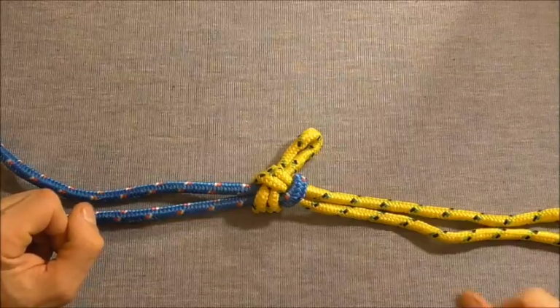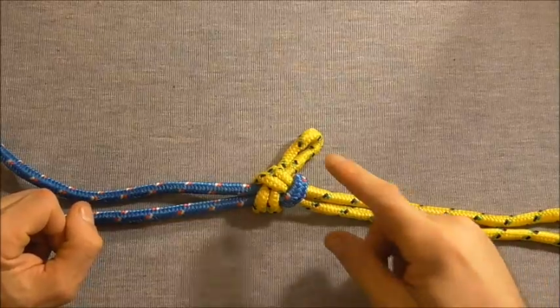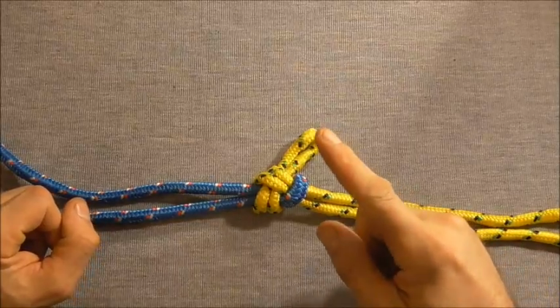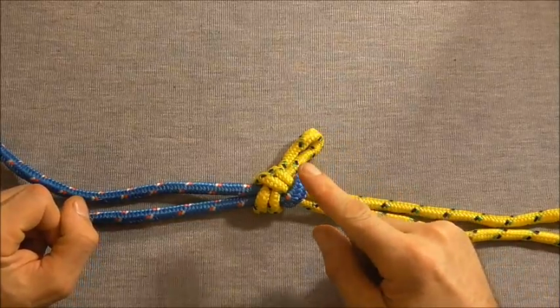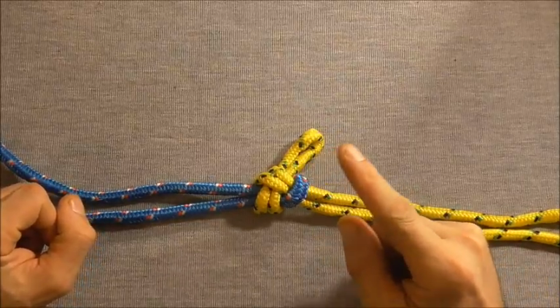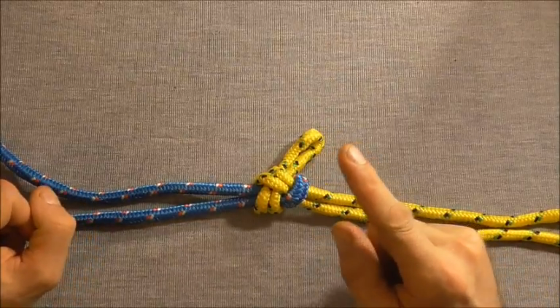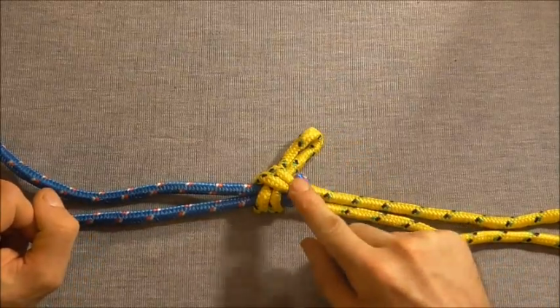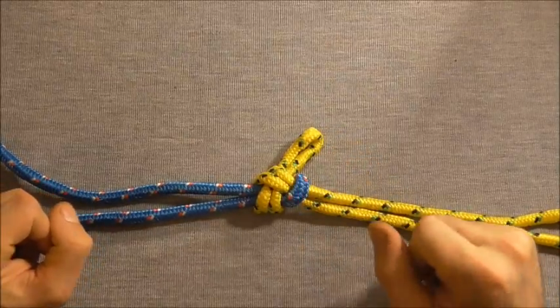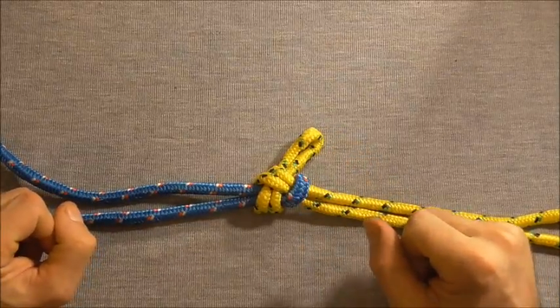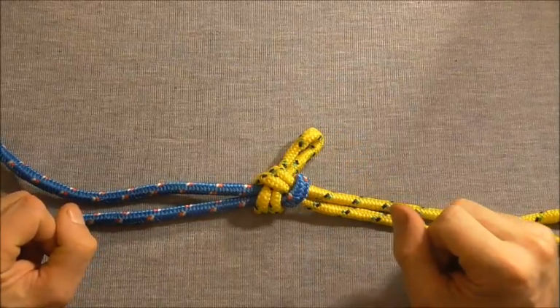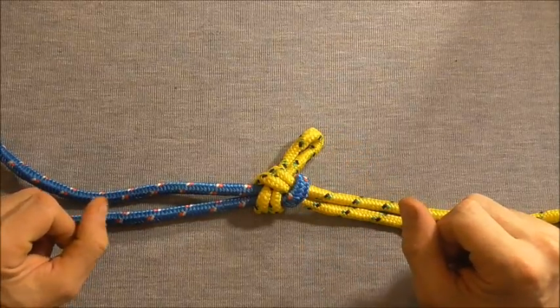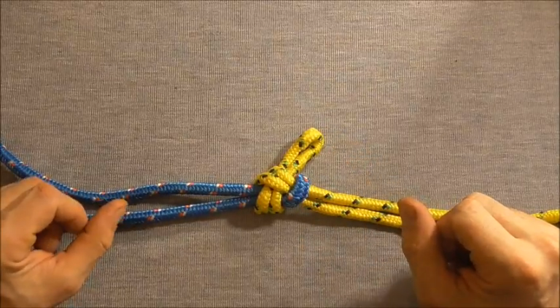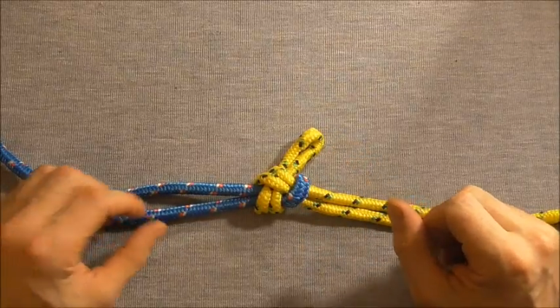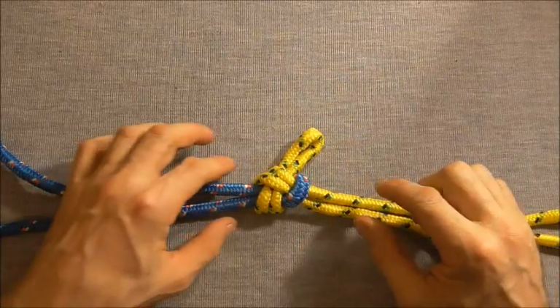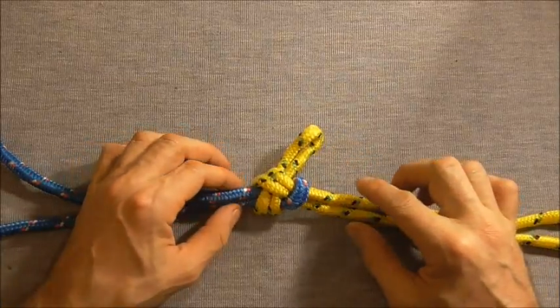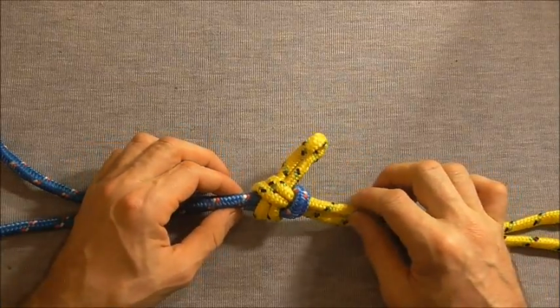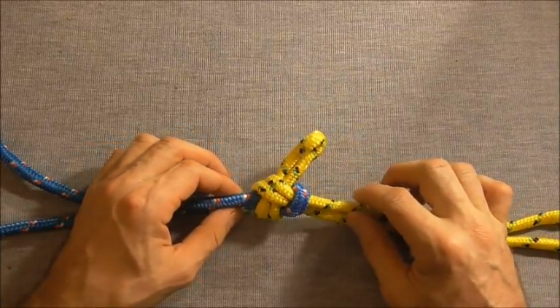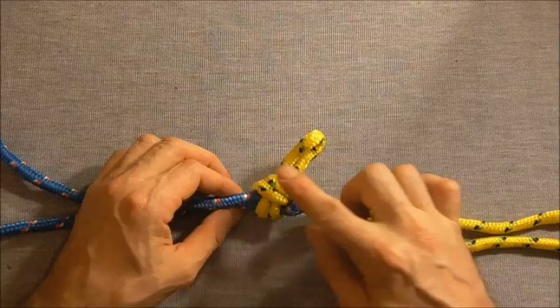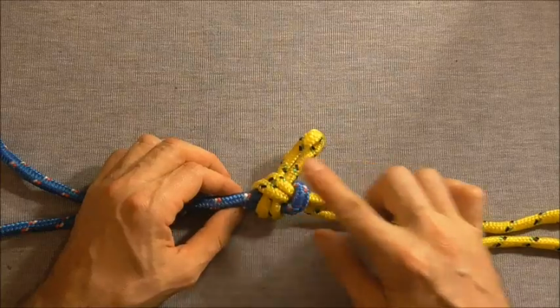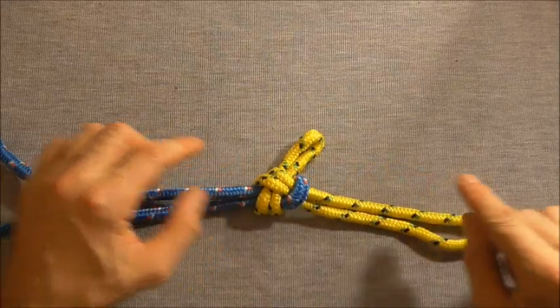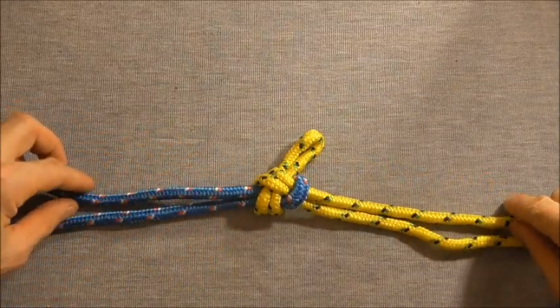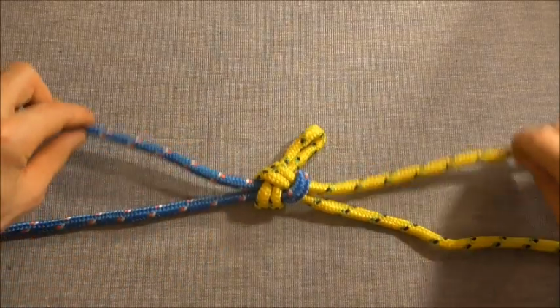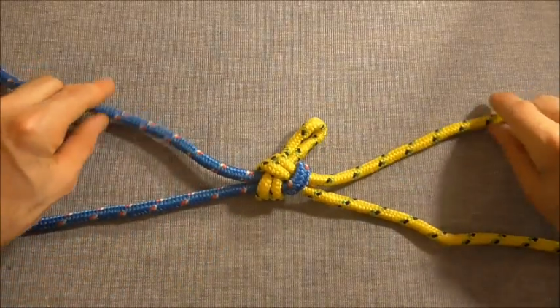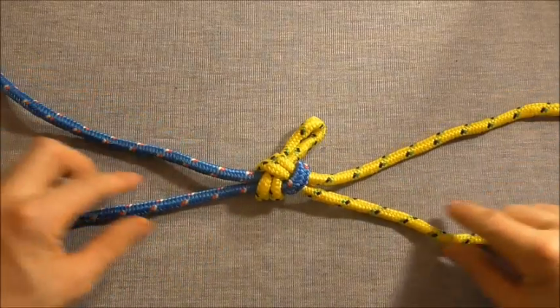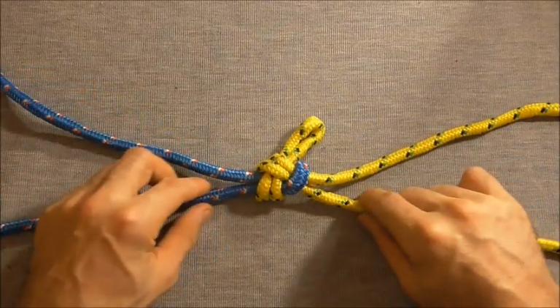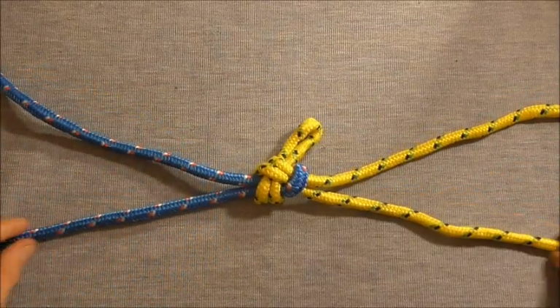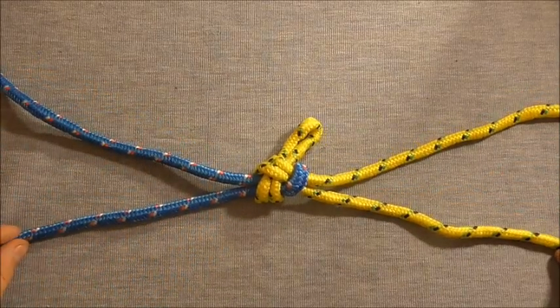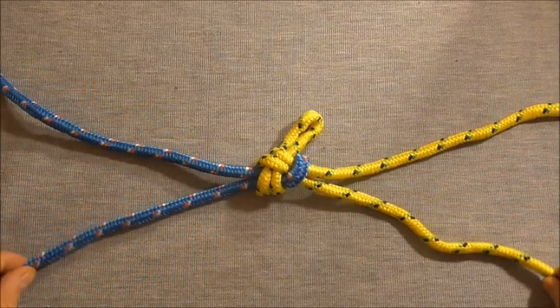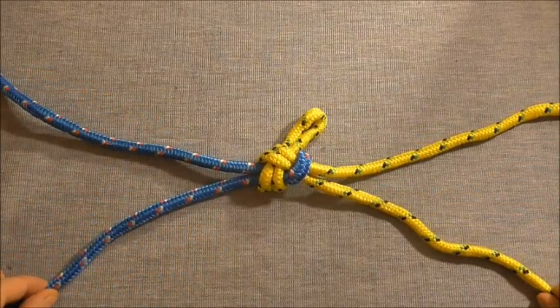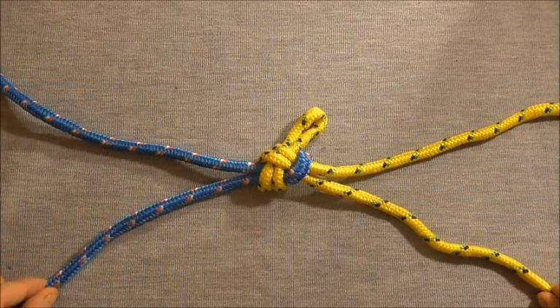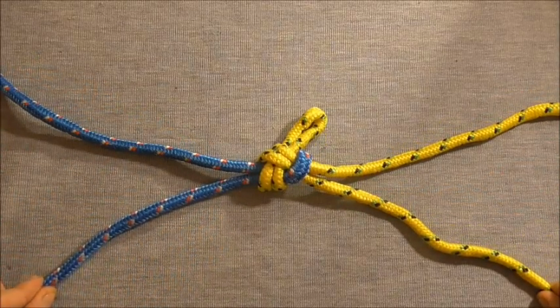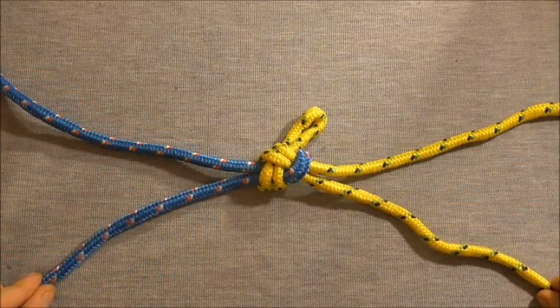Hi guys, today I thought we'd have a look at the mid-span sheet bend. This is a way that you can join ropes if you don't have access to any of the ends of your rope.